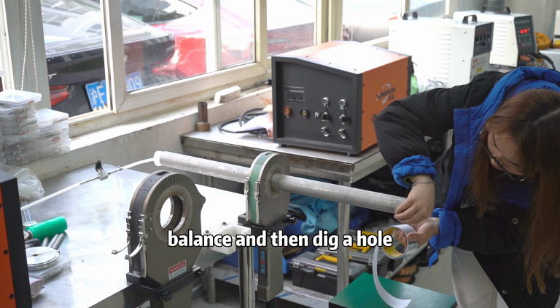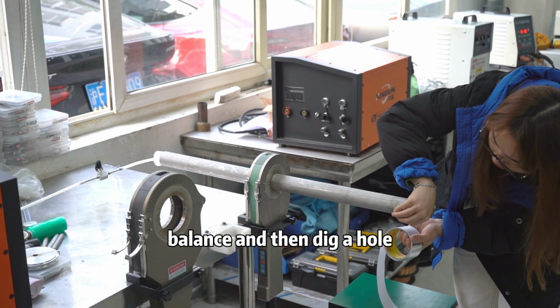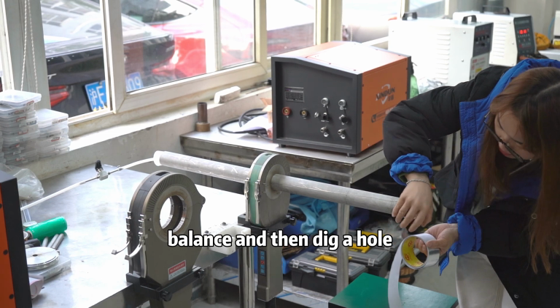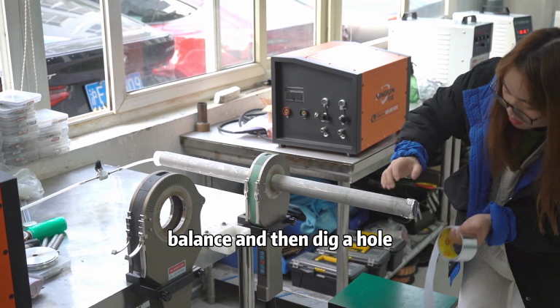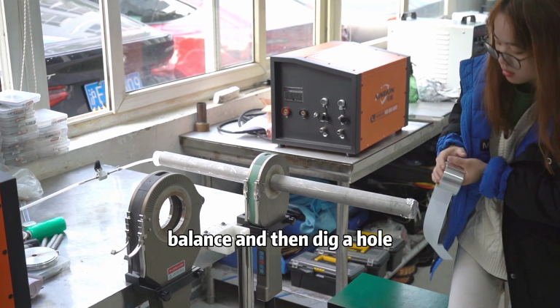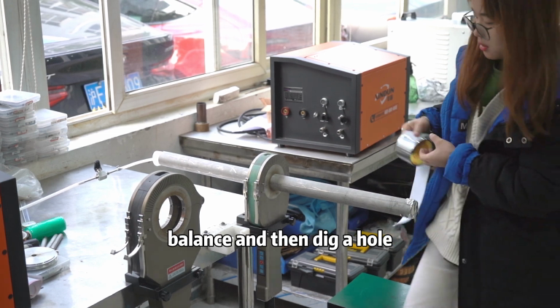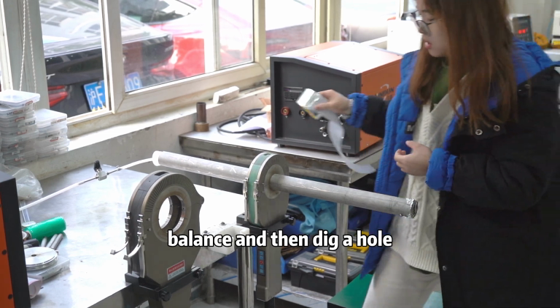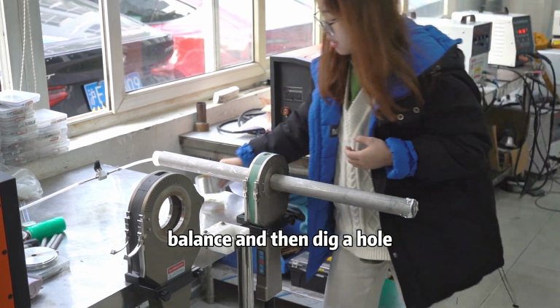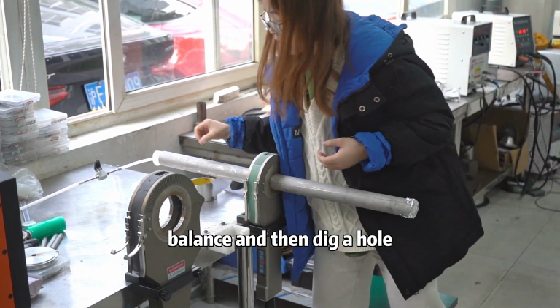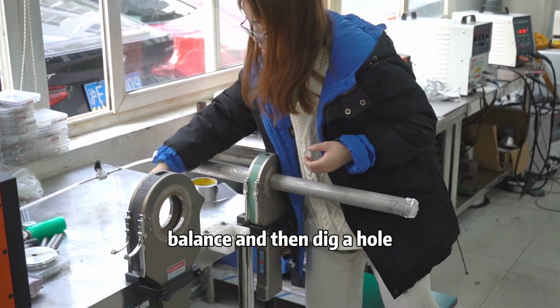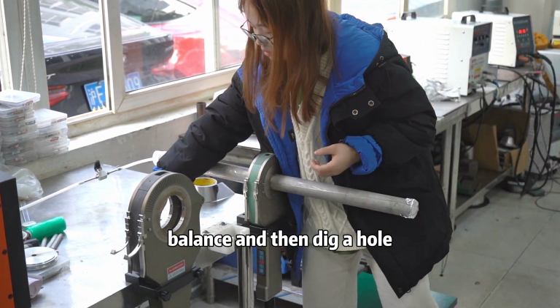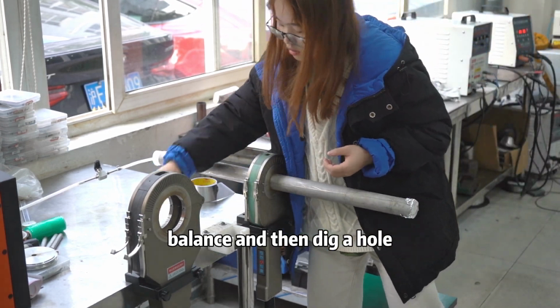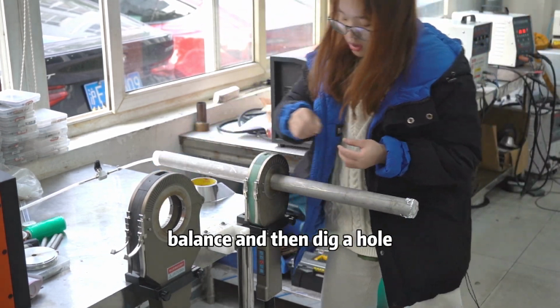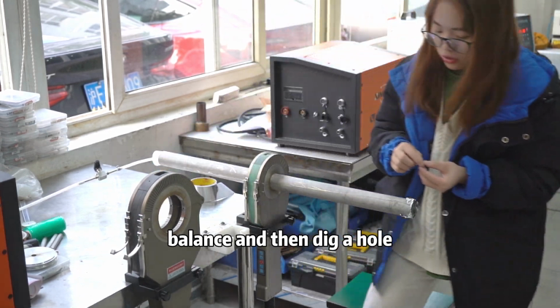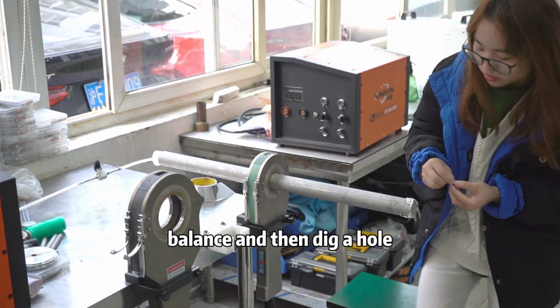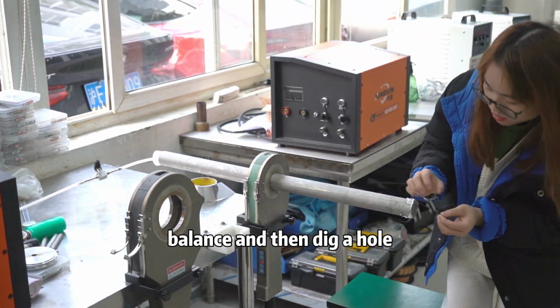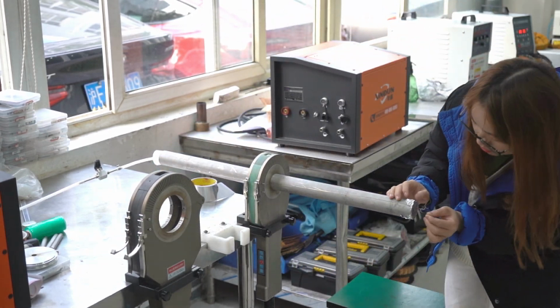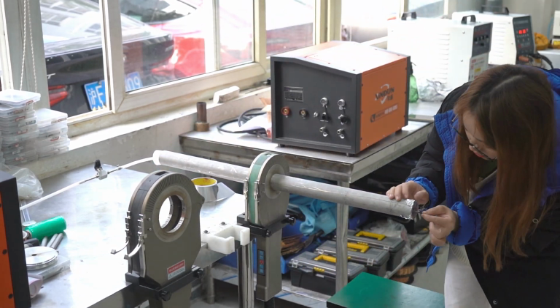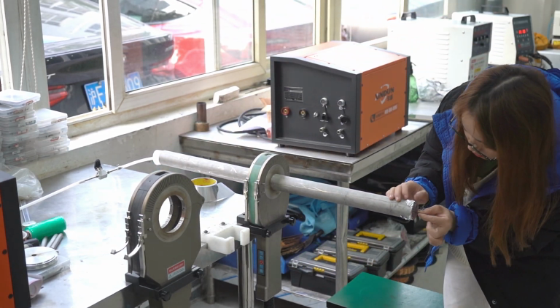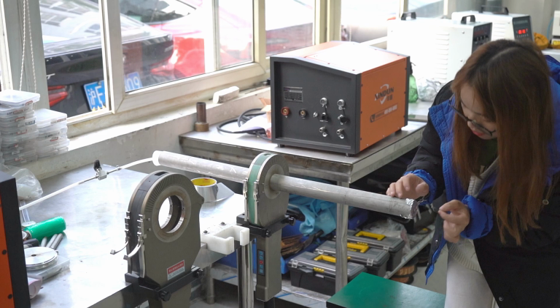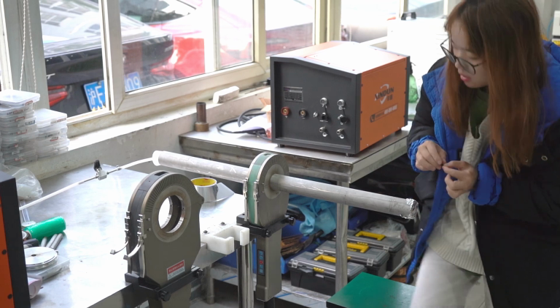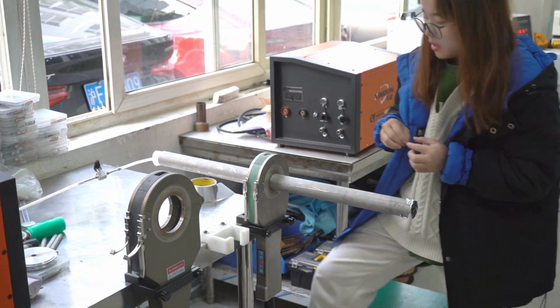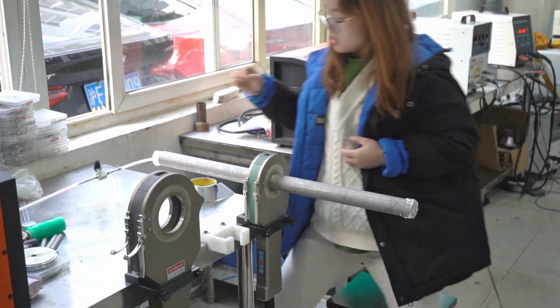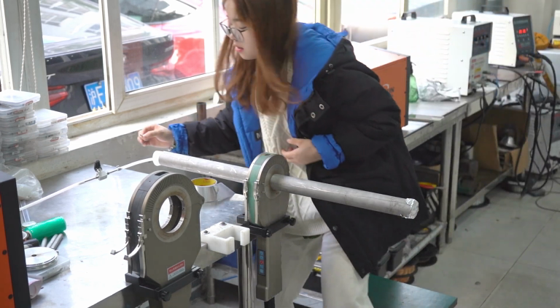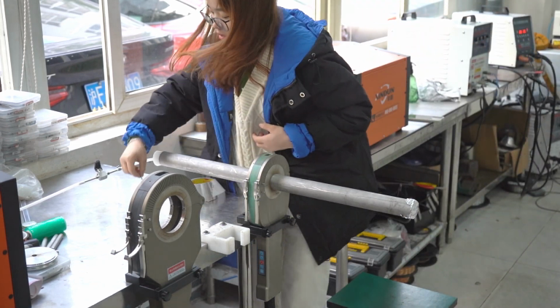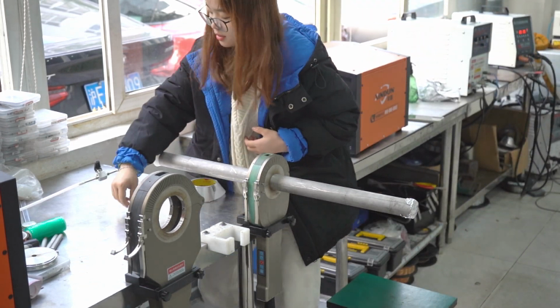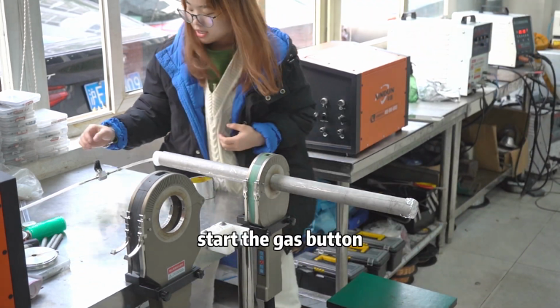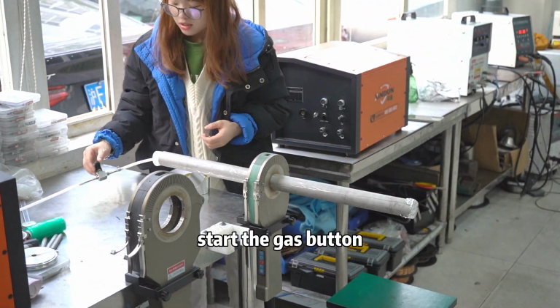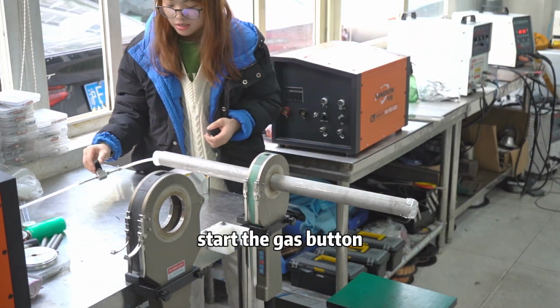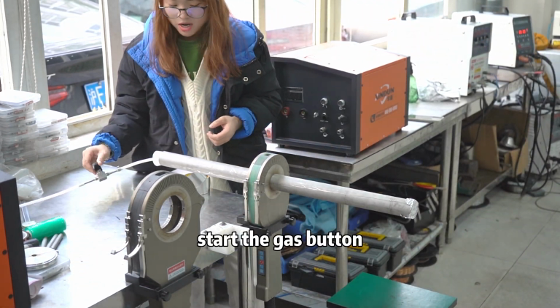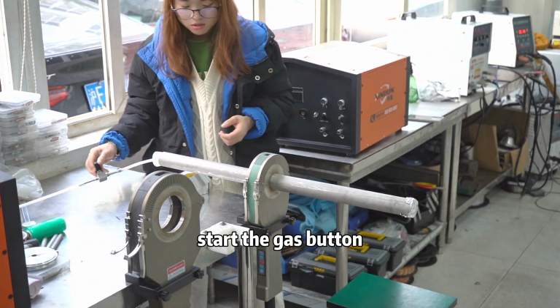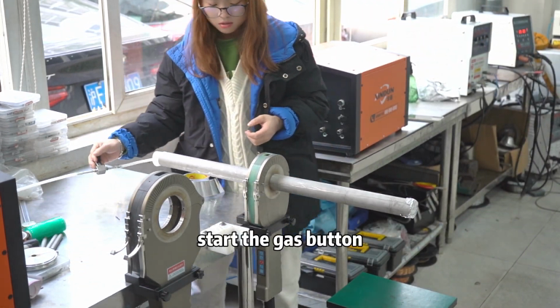Balance and then dig a hole. That's the gas button.